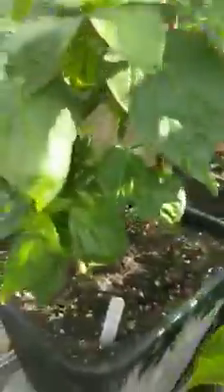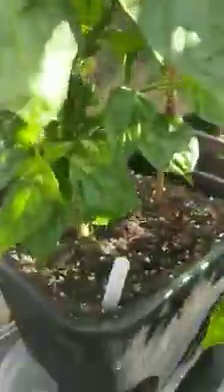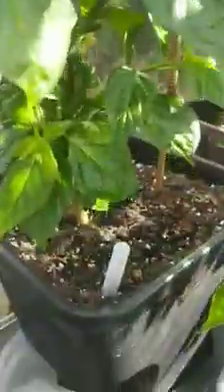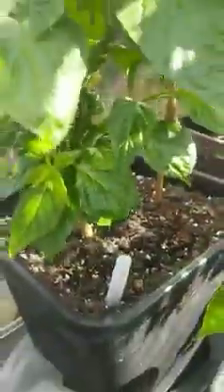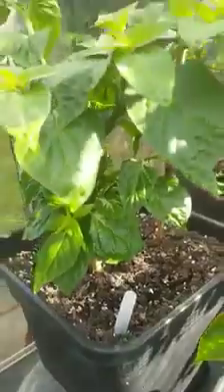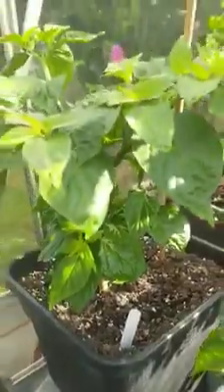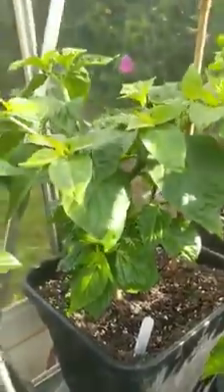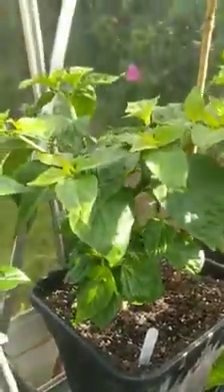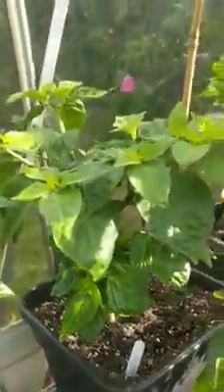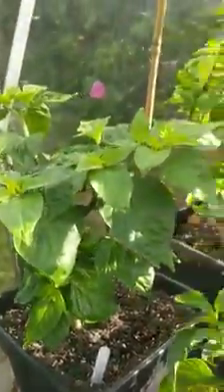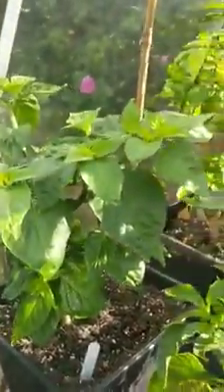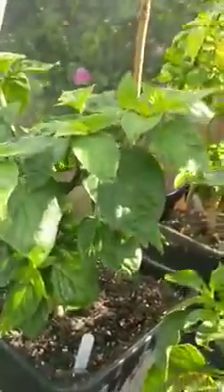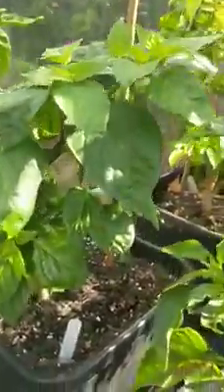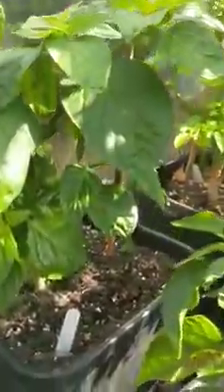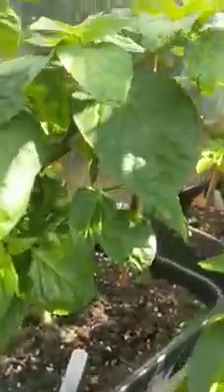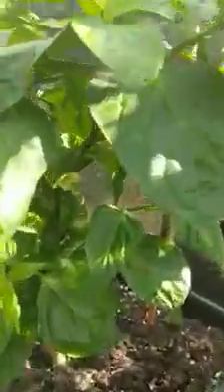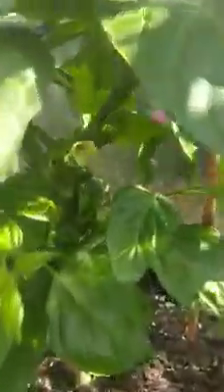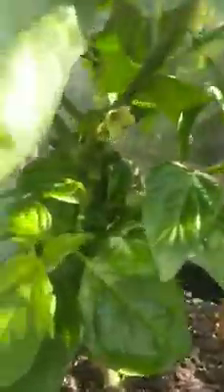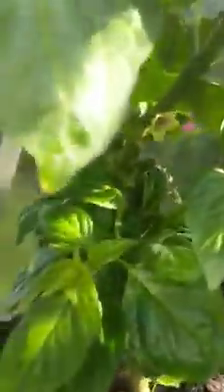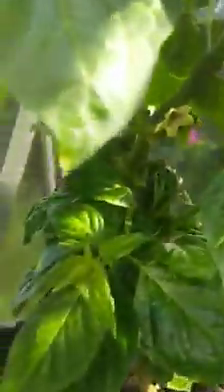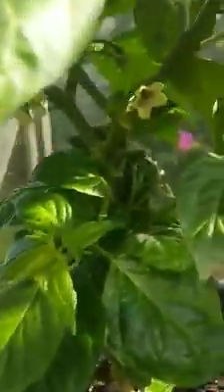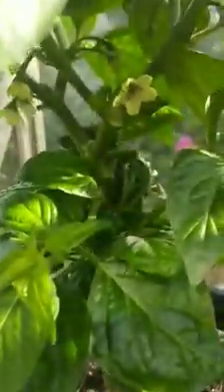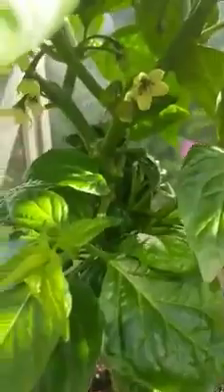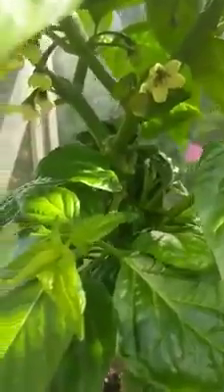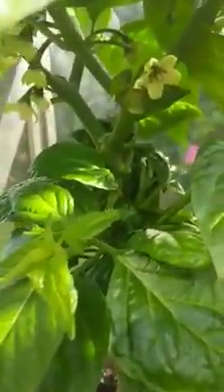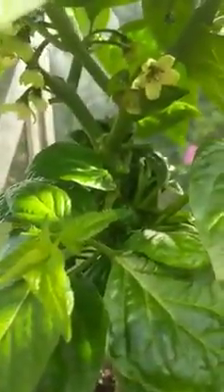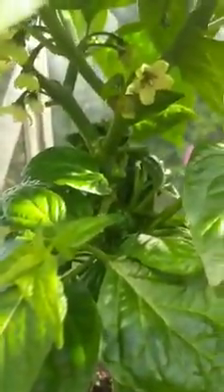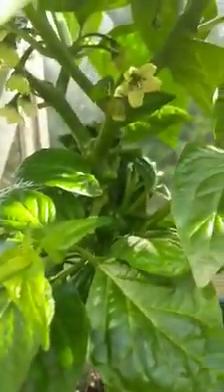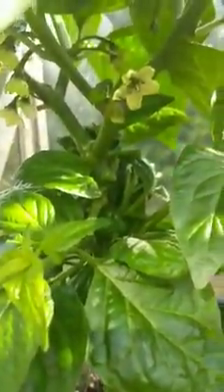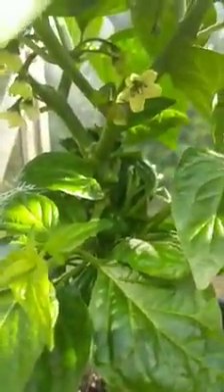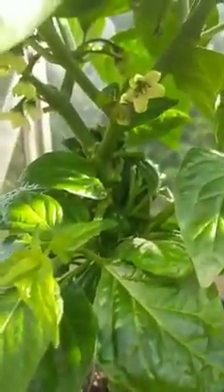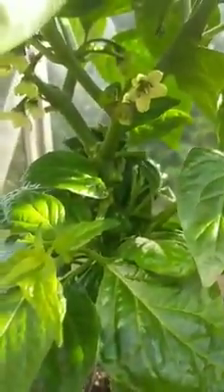There we've got the Scotch Brain. Growing nicely now and beginning to pod up. I've got the first little pod there.